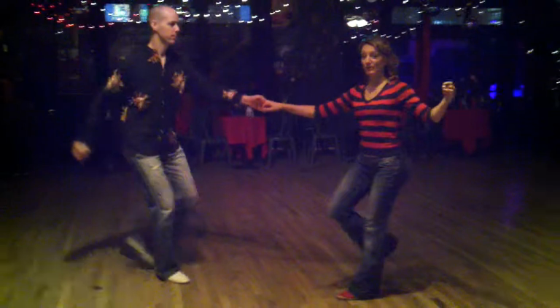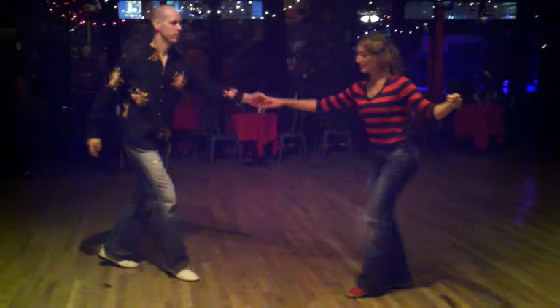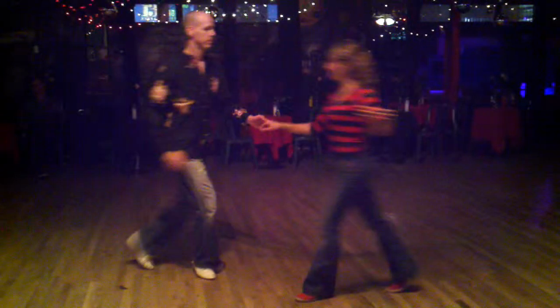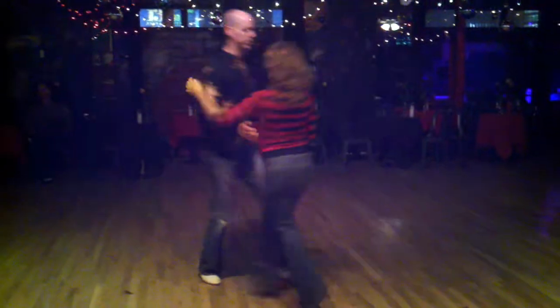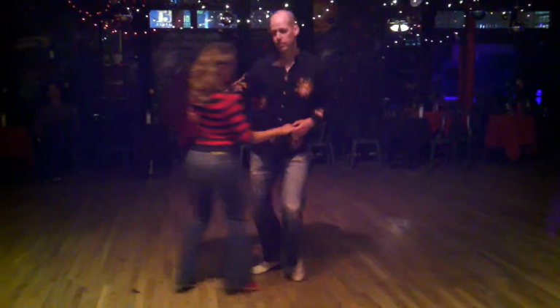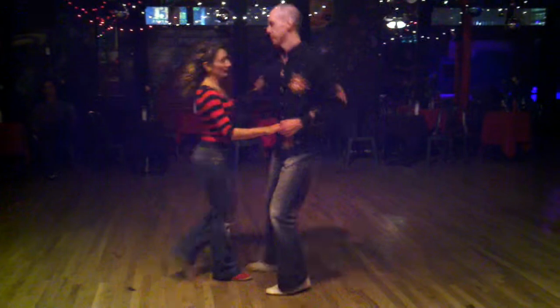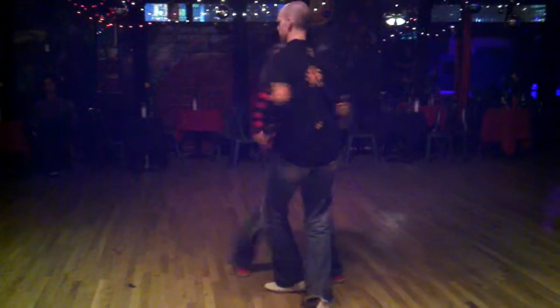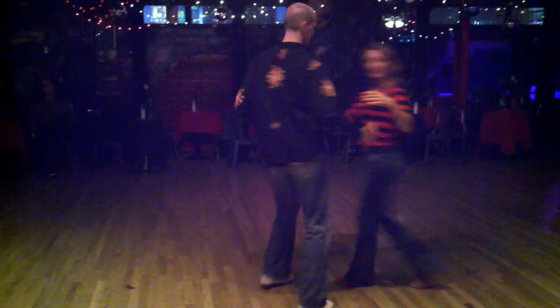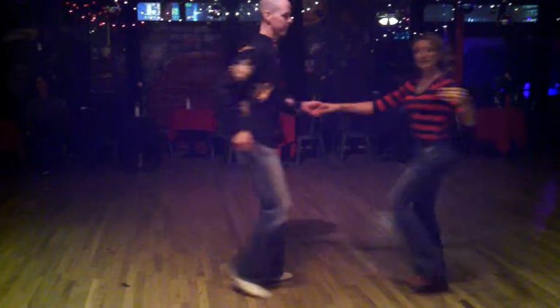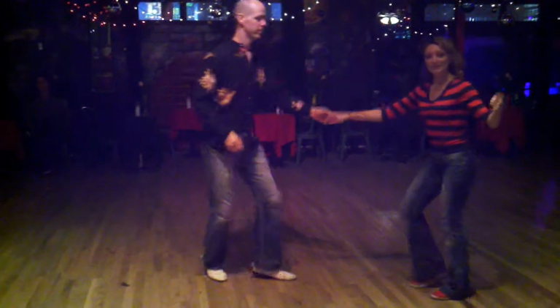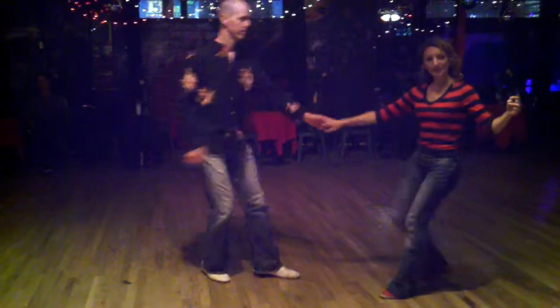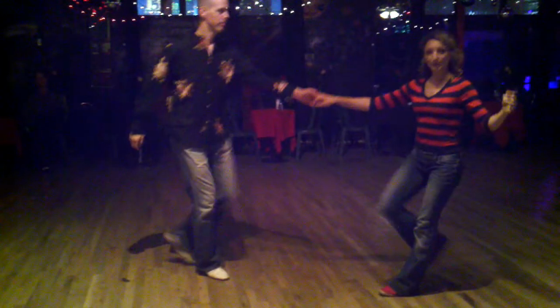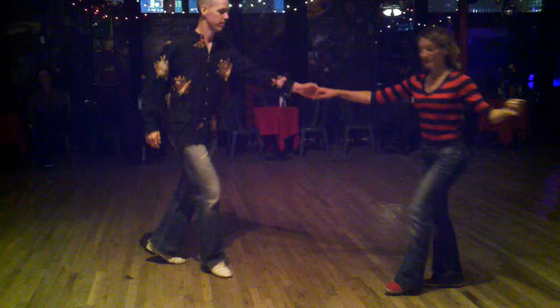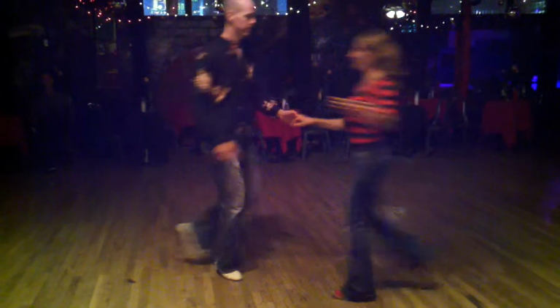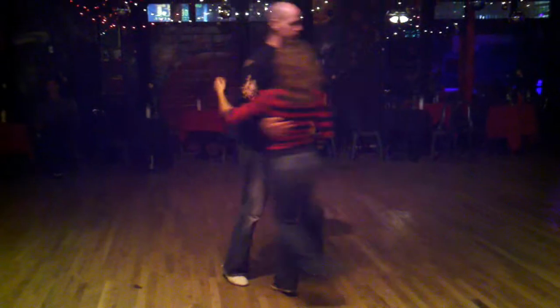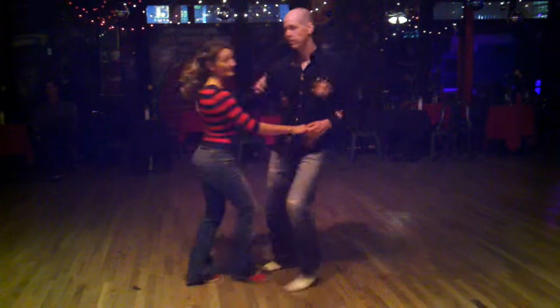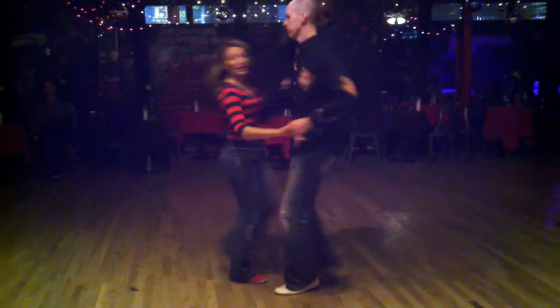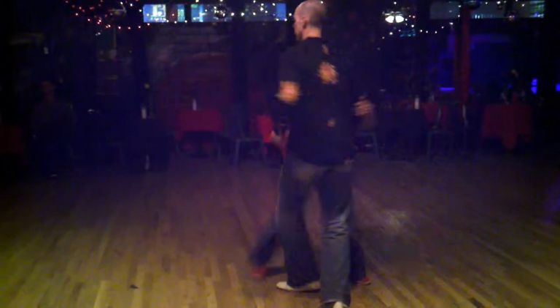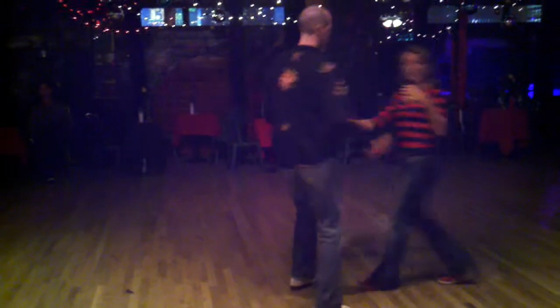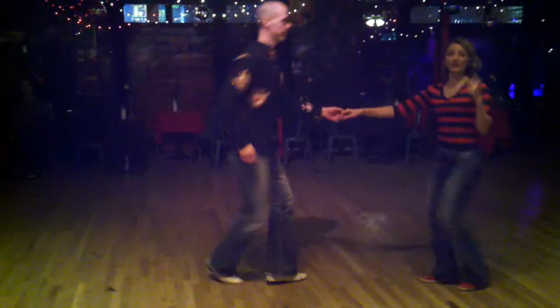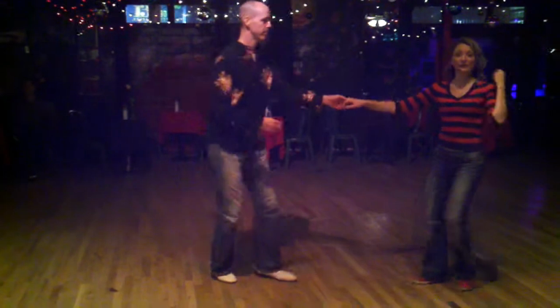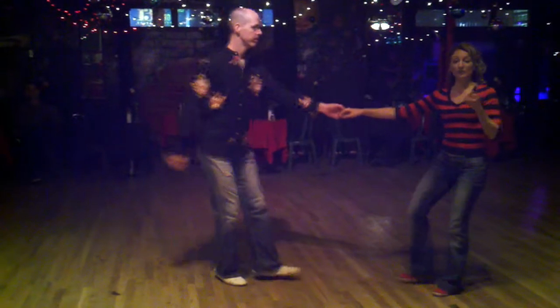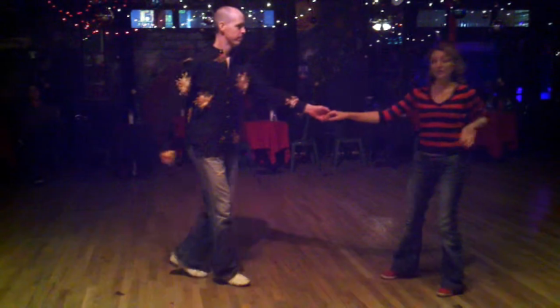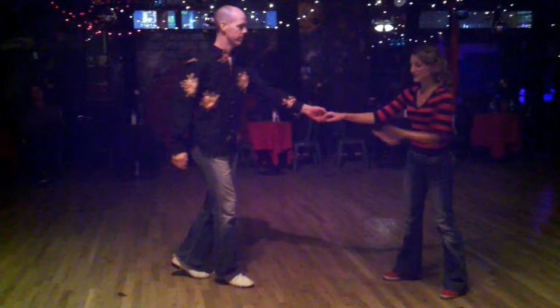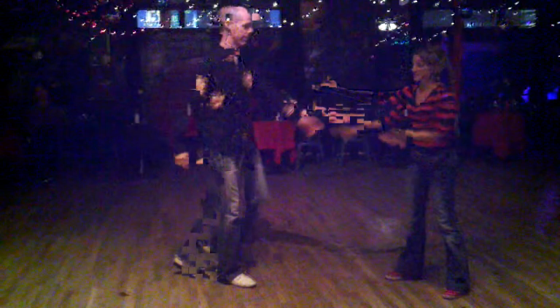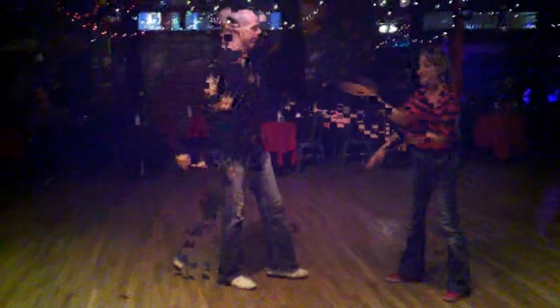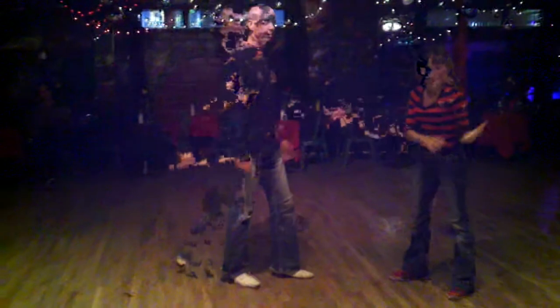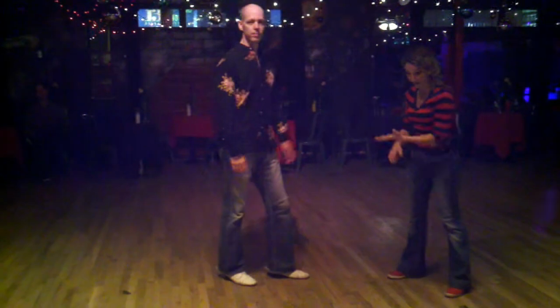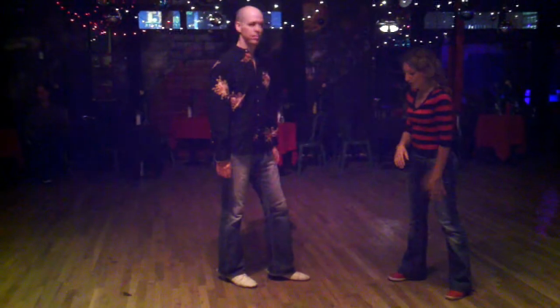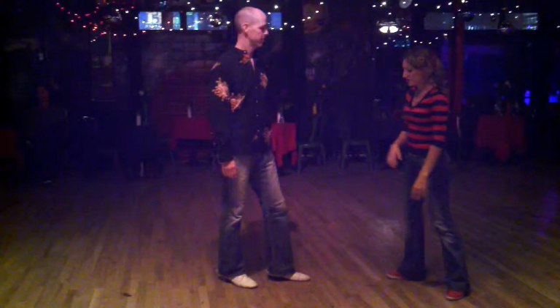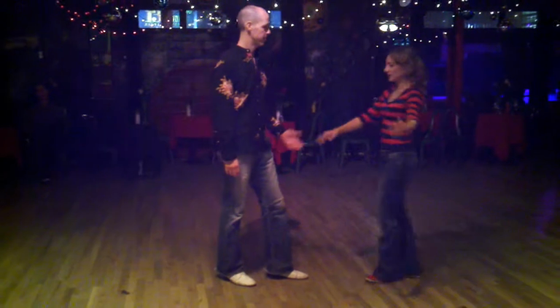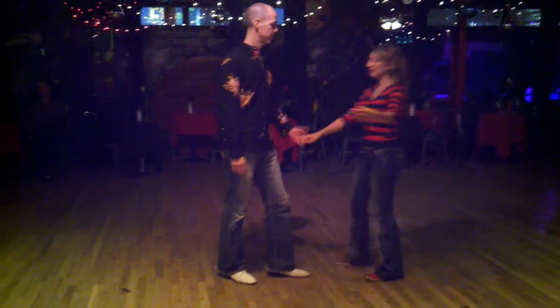Then we worked on our regular old swing-outs from here. We talked a lot about the ladies going with momentum and making you feel to him like you've got to keep on going. We'll show it from one other angle.